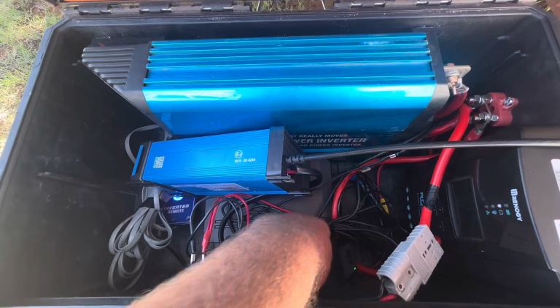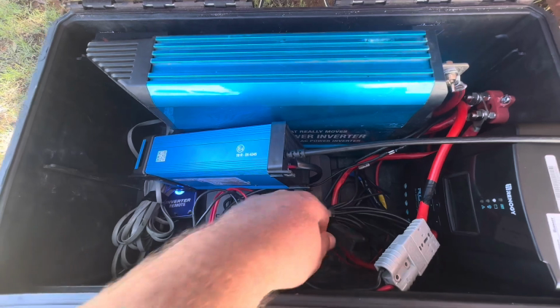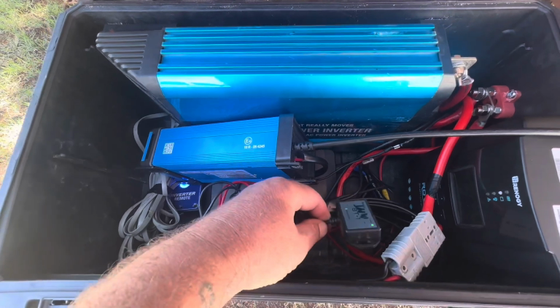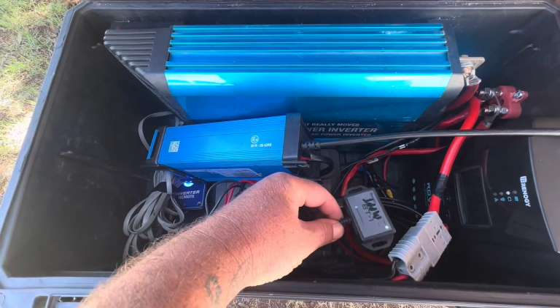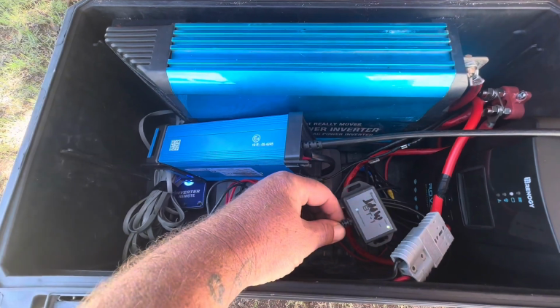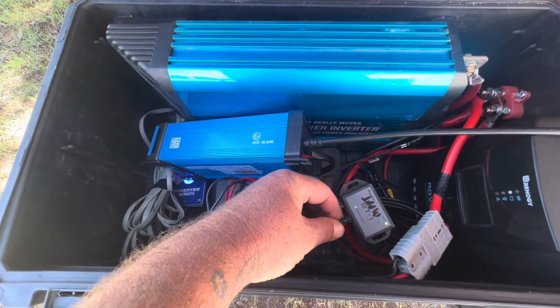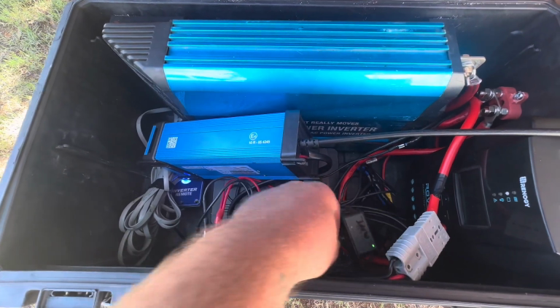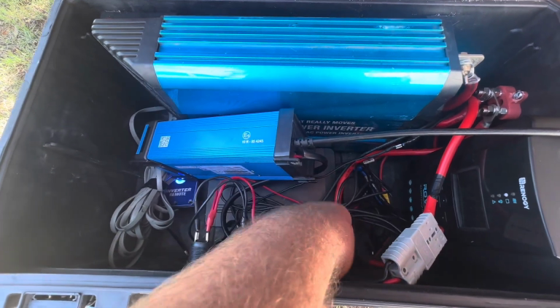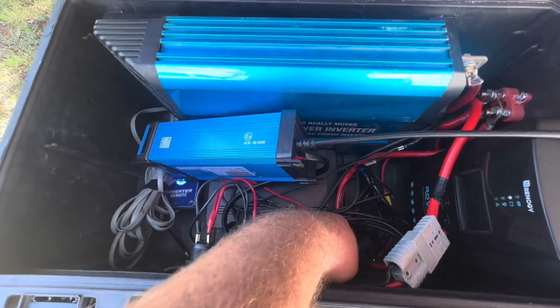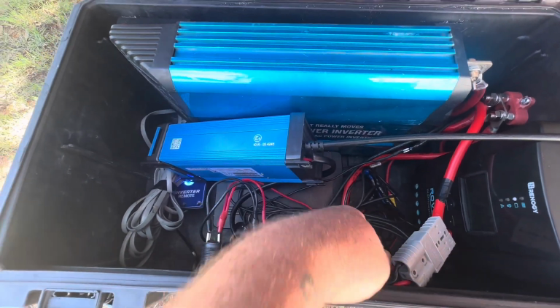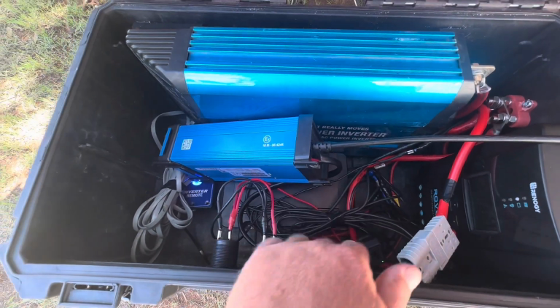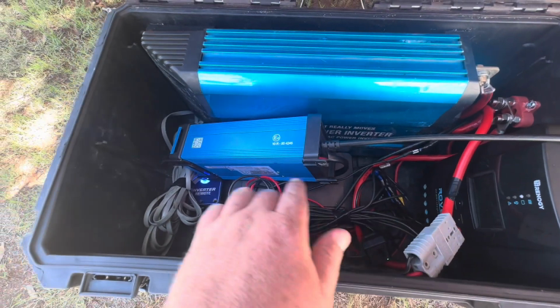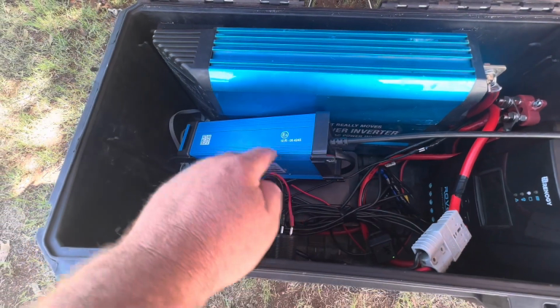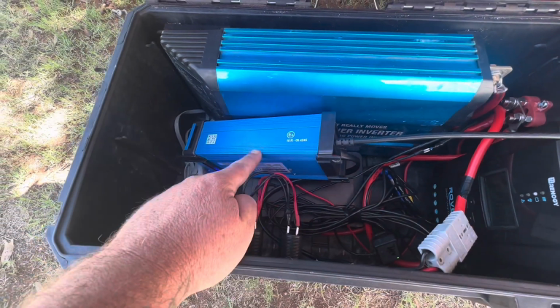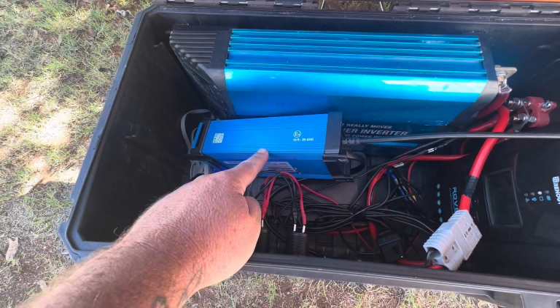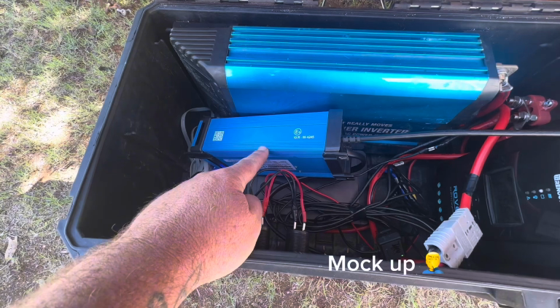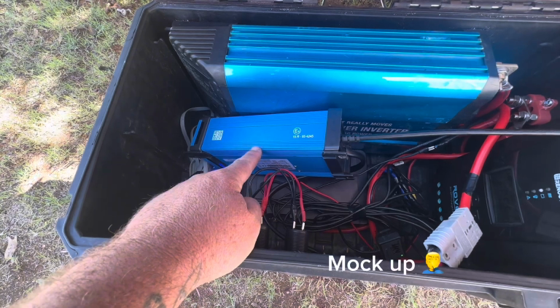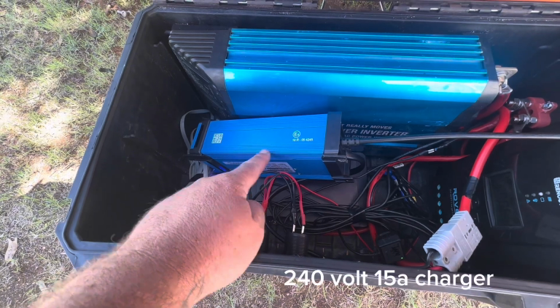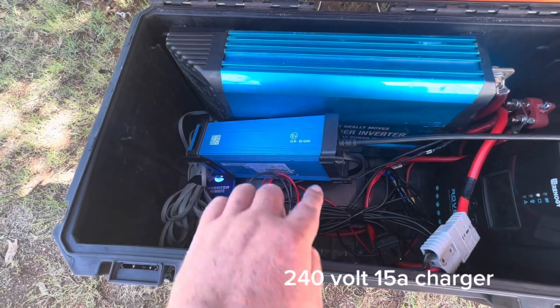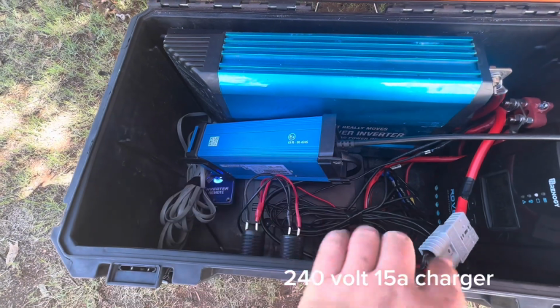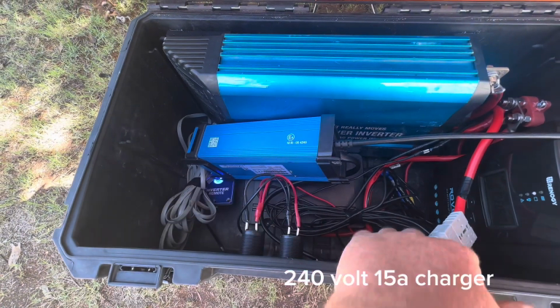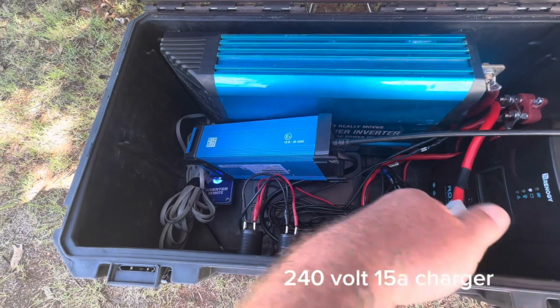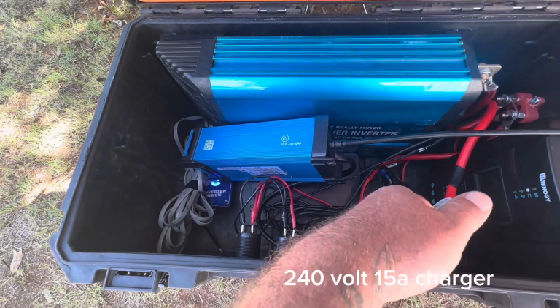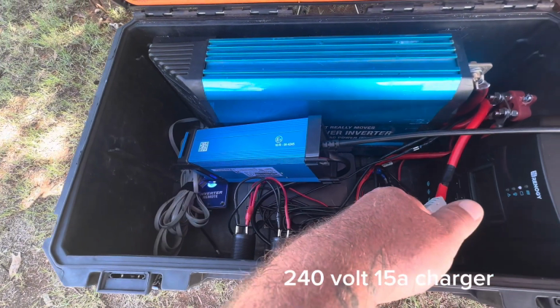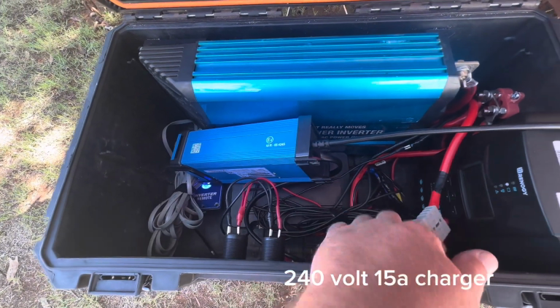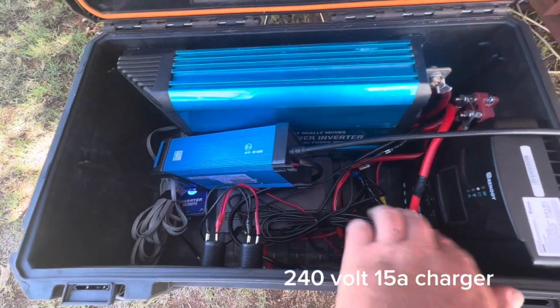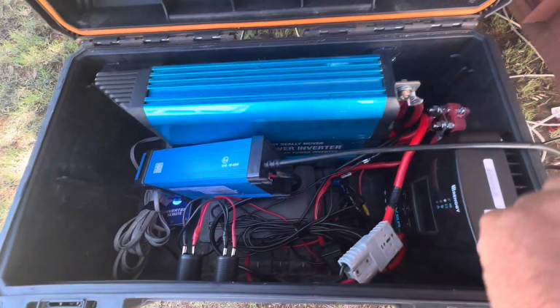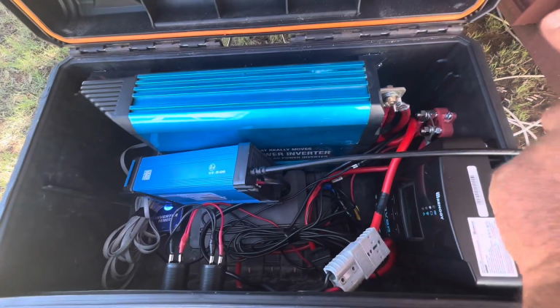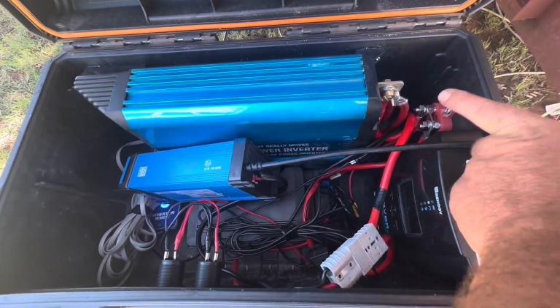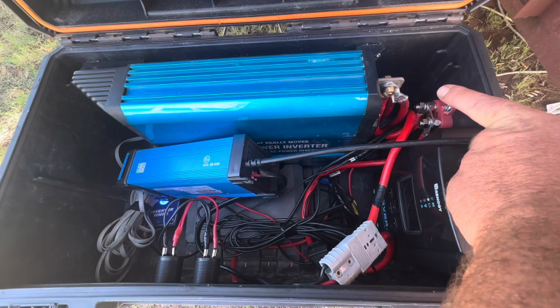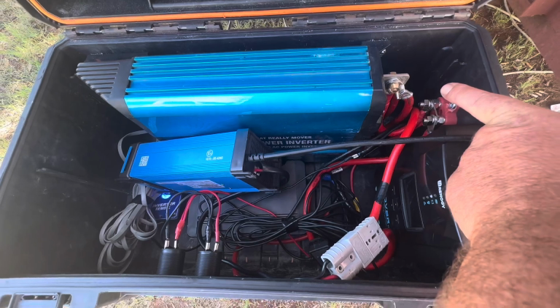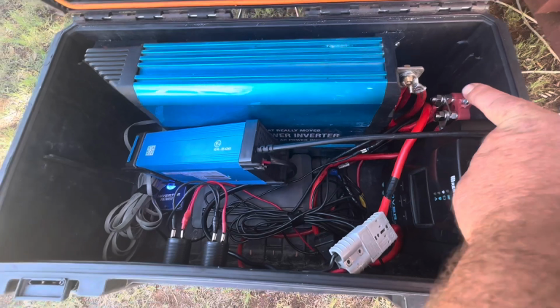Feeds straight down to the bottom box. Don't mind the wires, they are getting tidied up — this is just a mock-up. 240 volt 15 amp charger, with all leads running down to the box underneath.